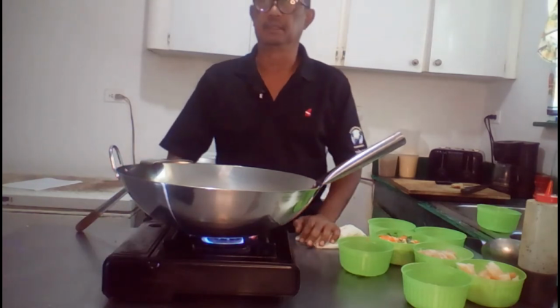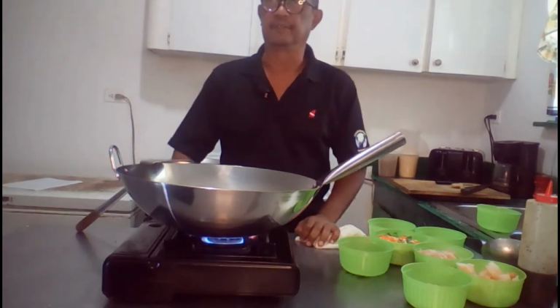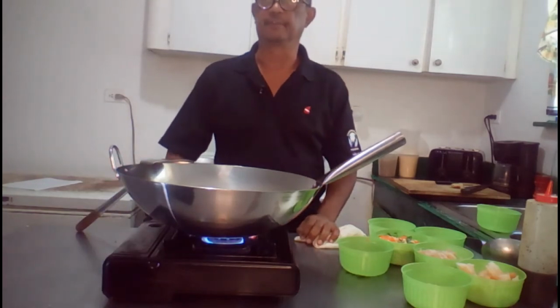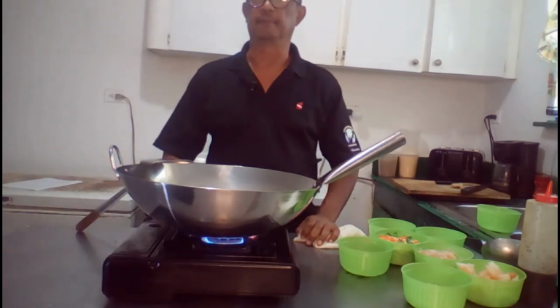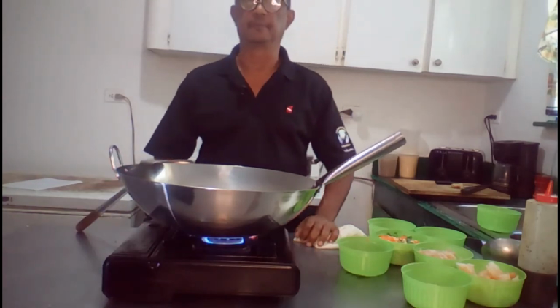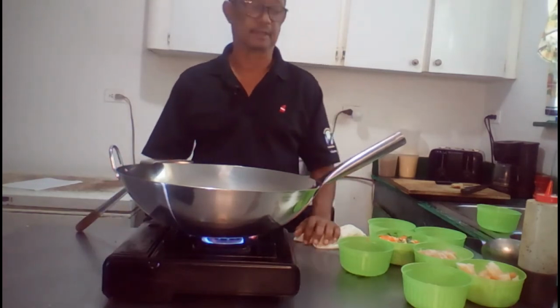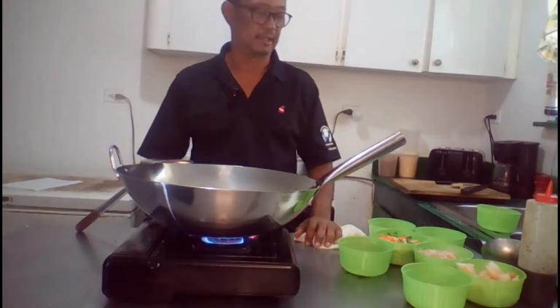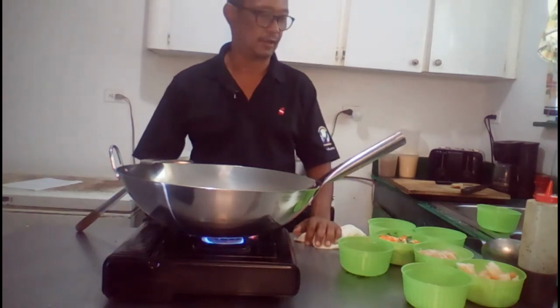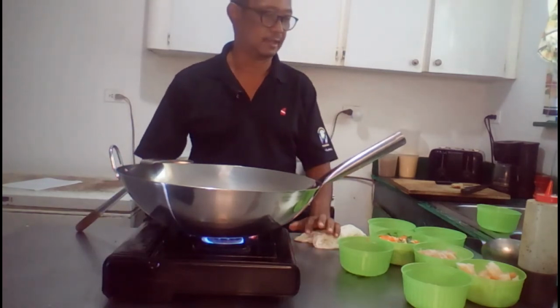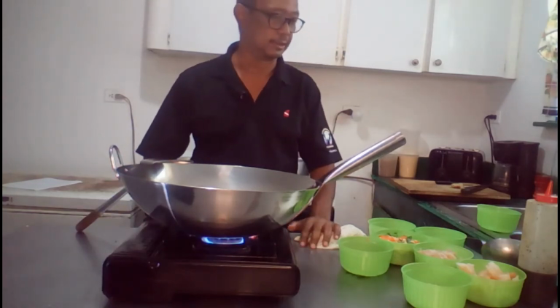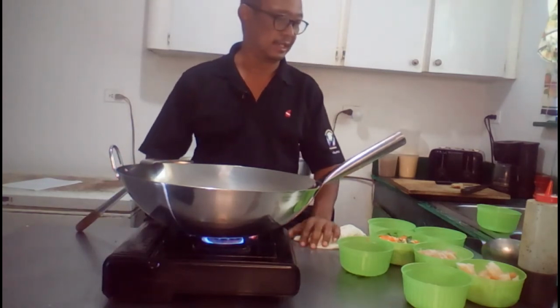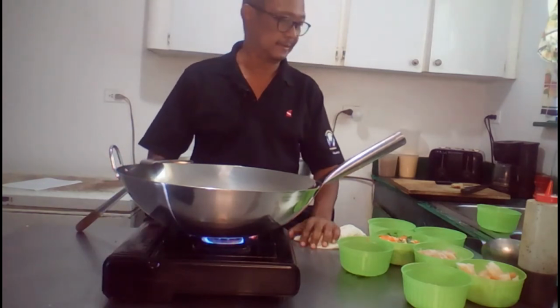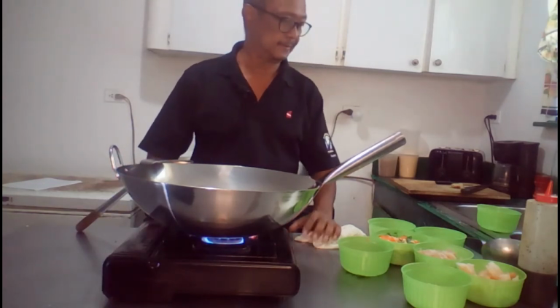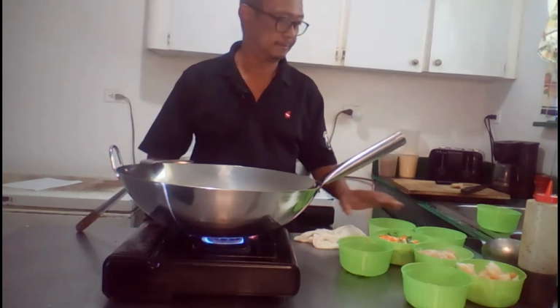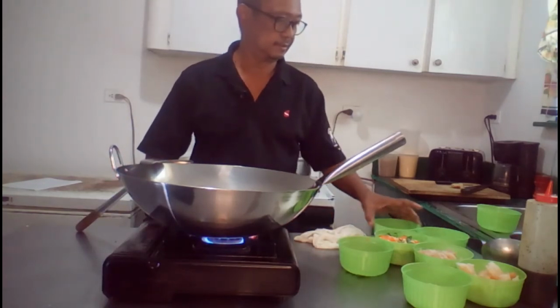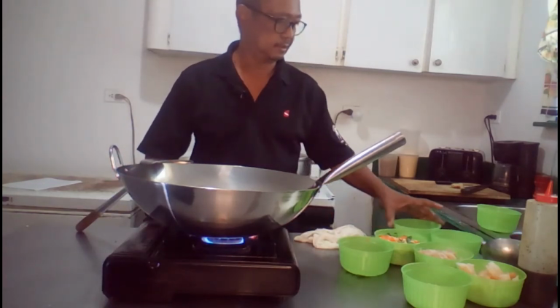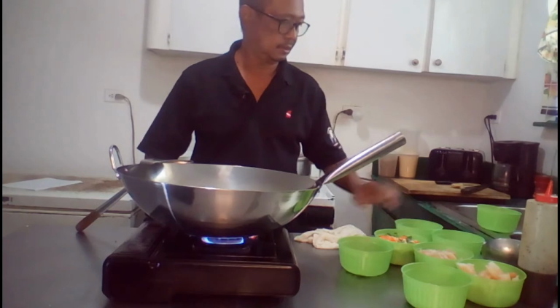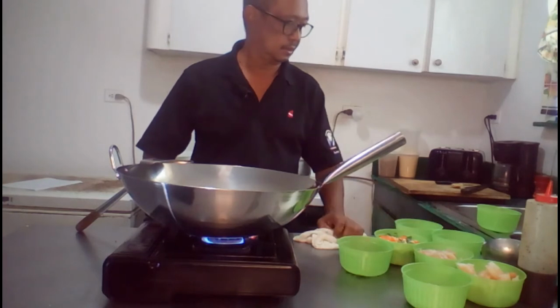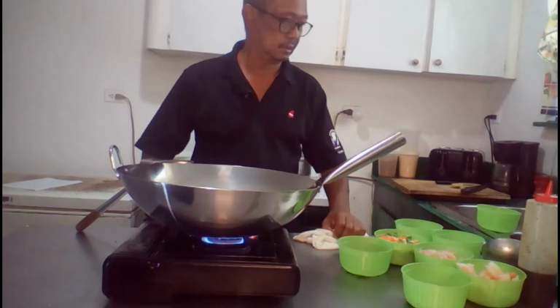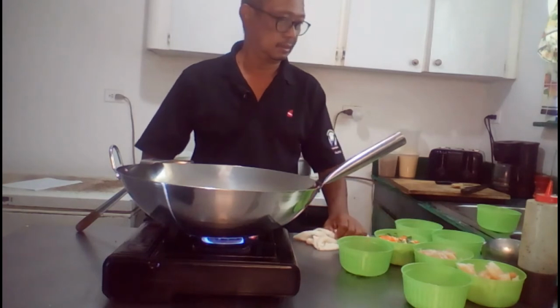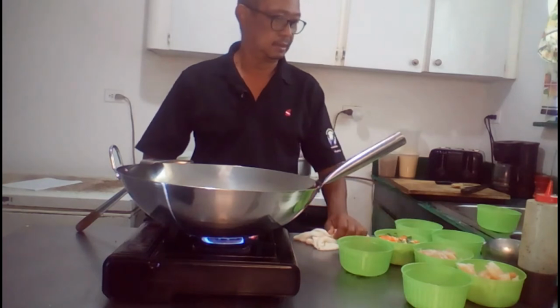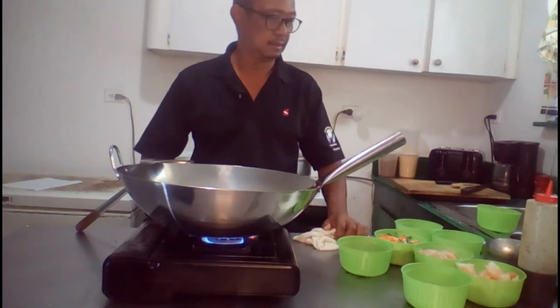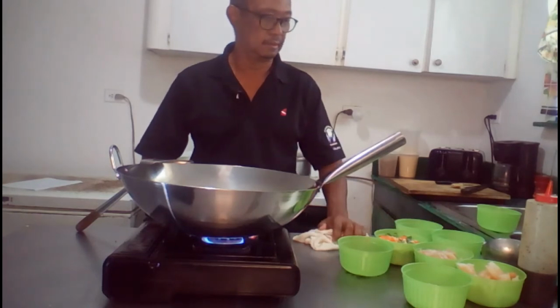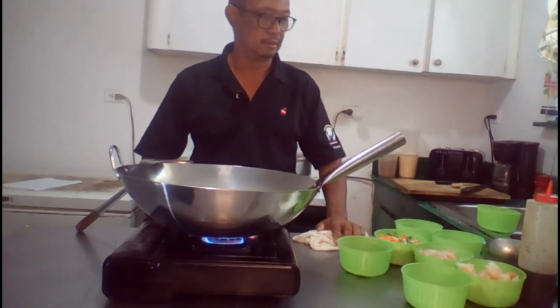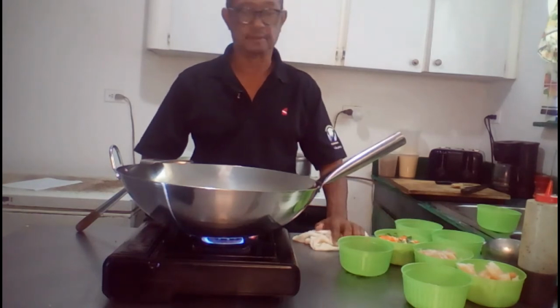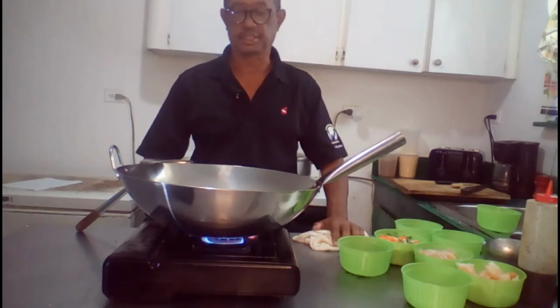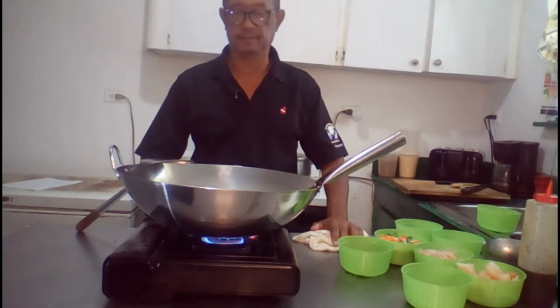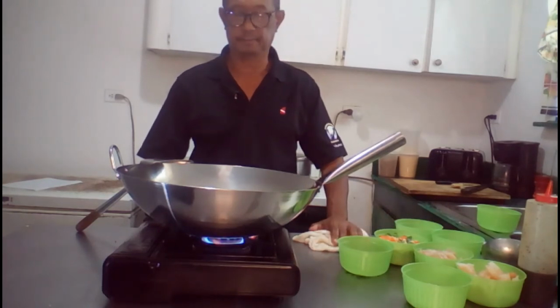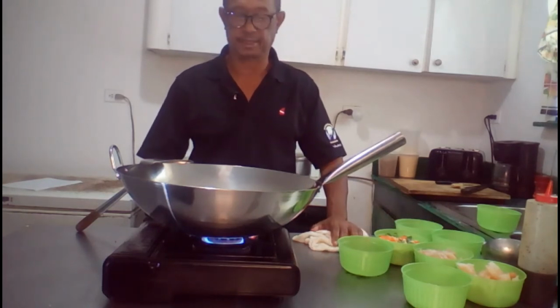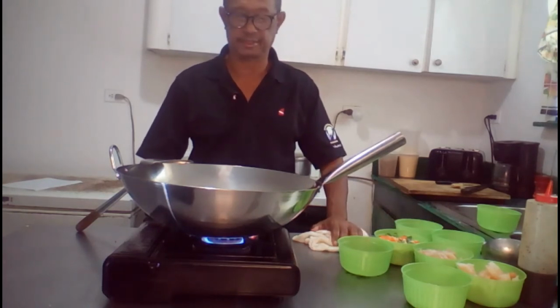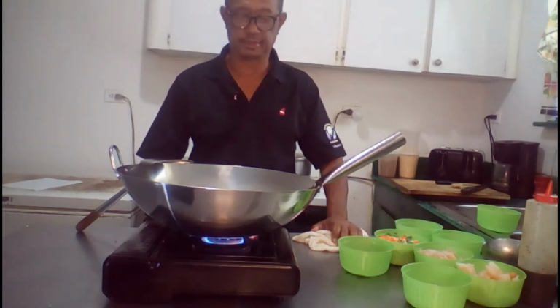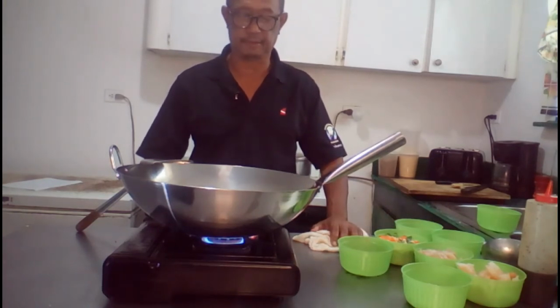If we give this about a minute more to get hot, then we would add the chicken — diced chicken.